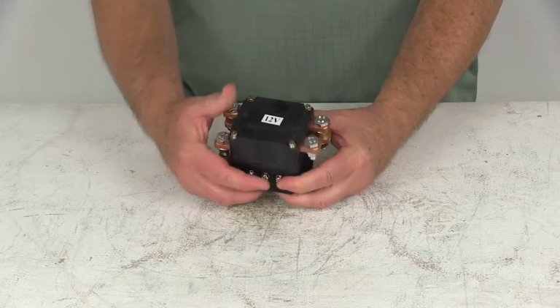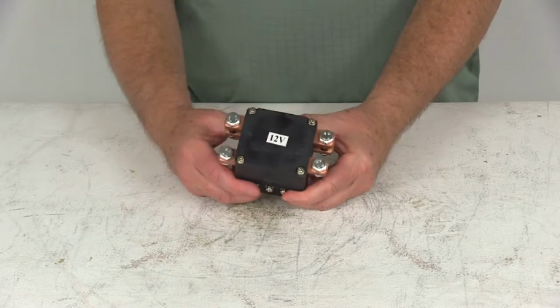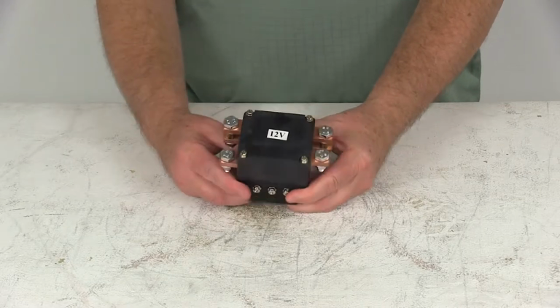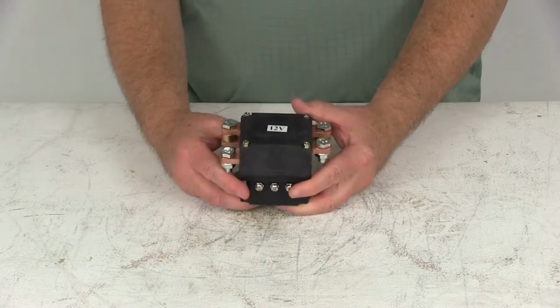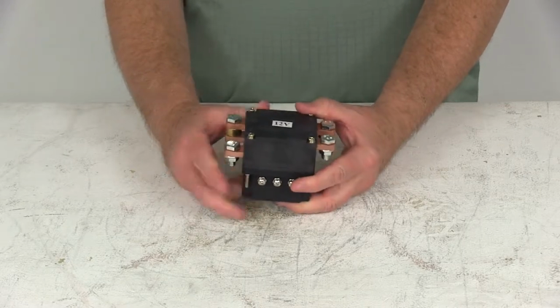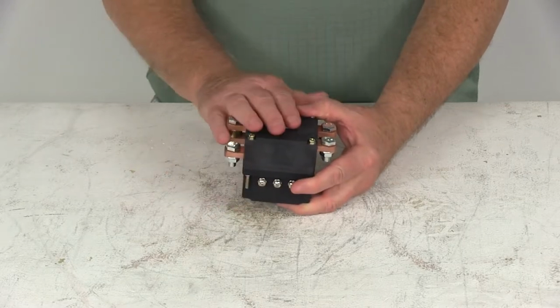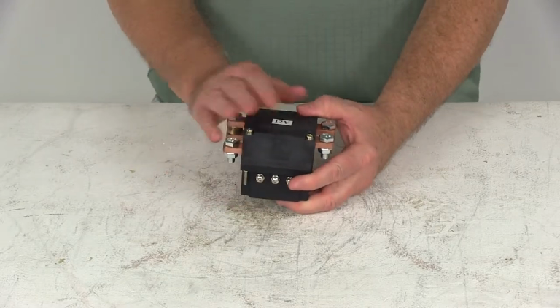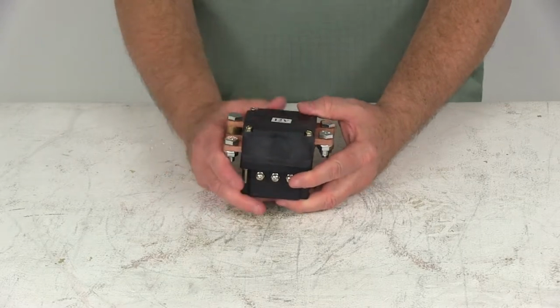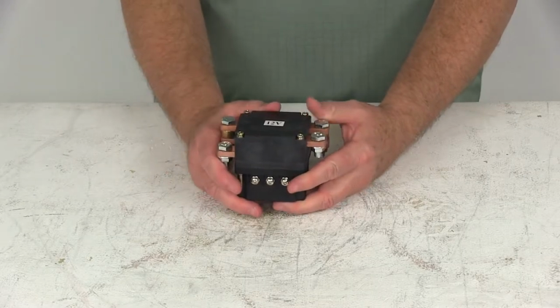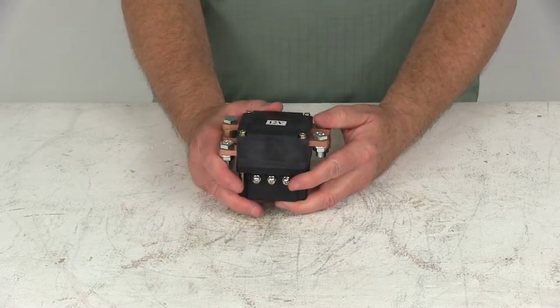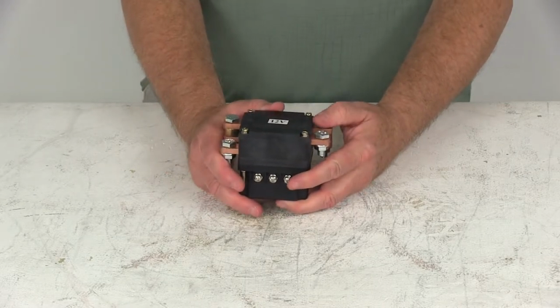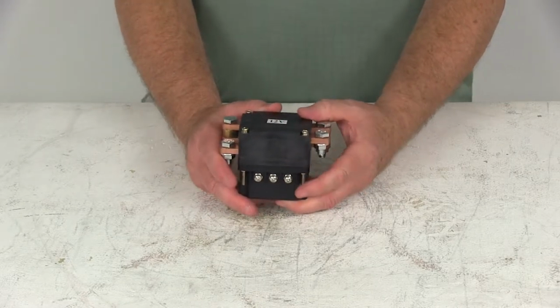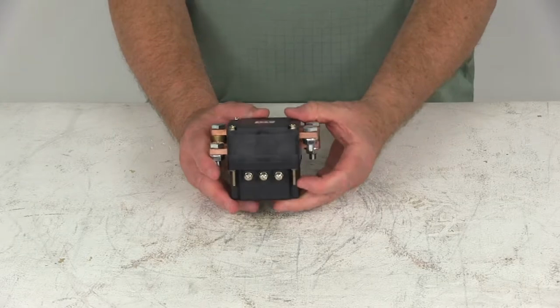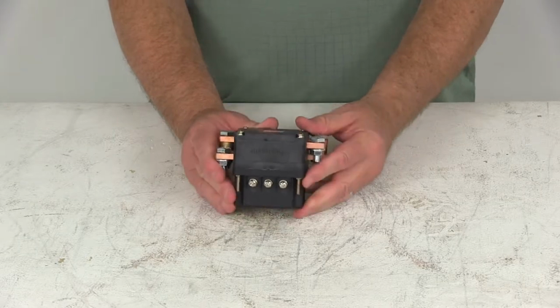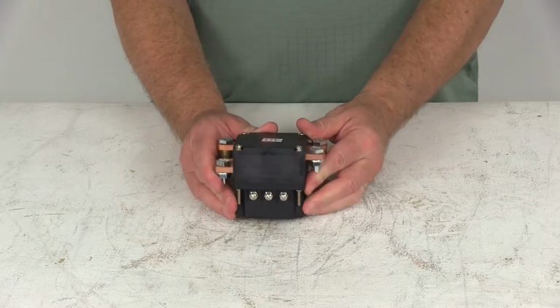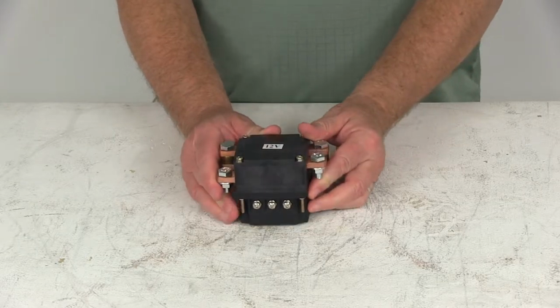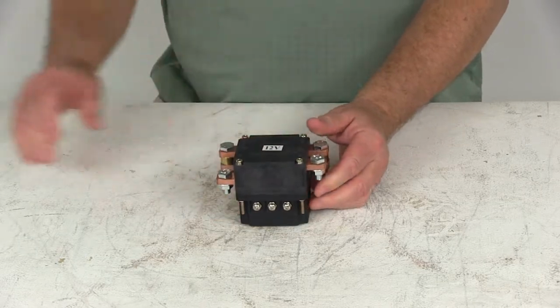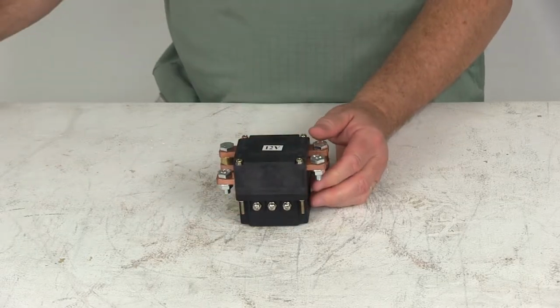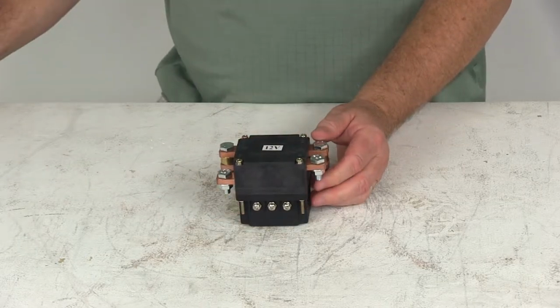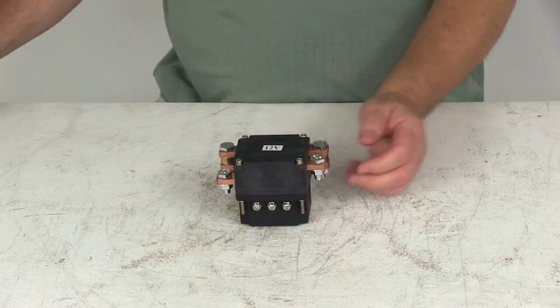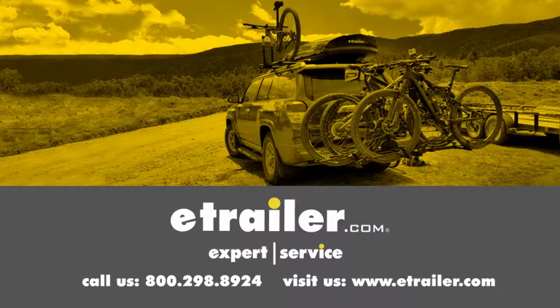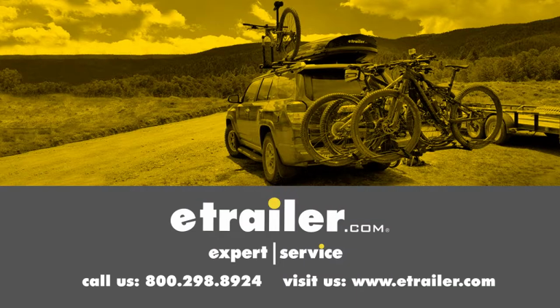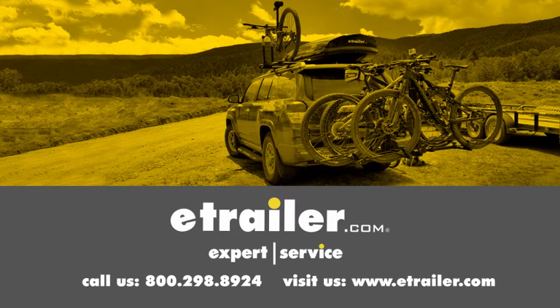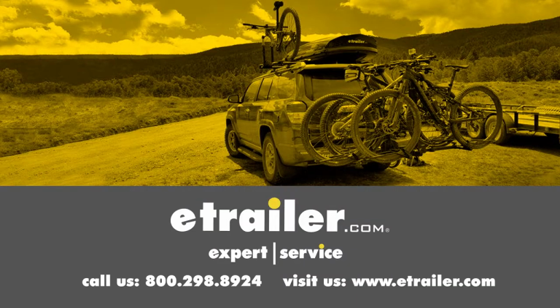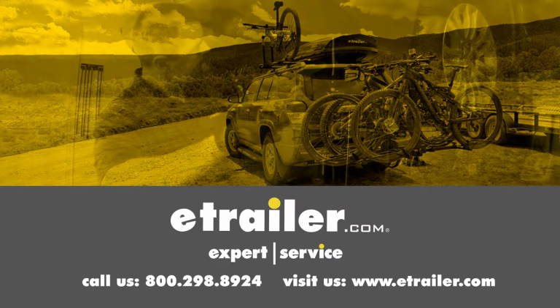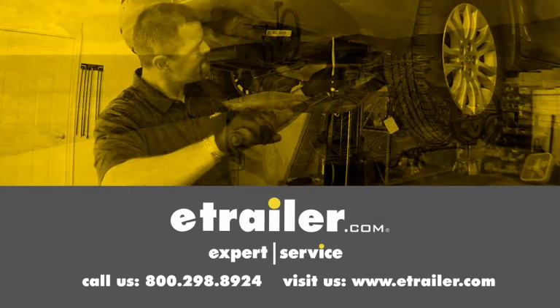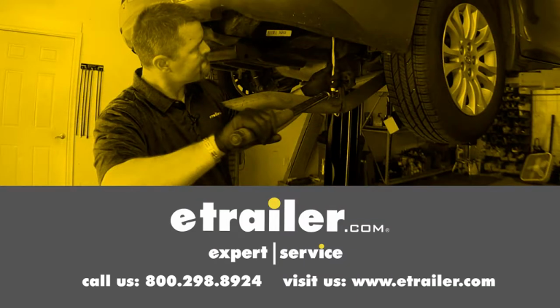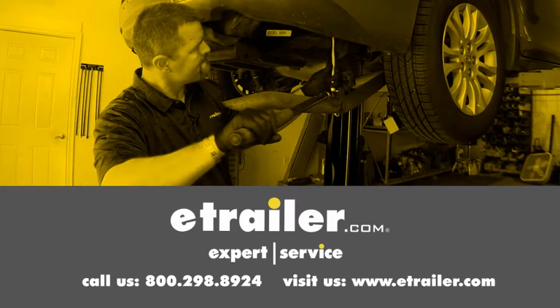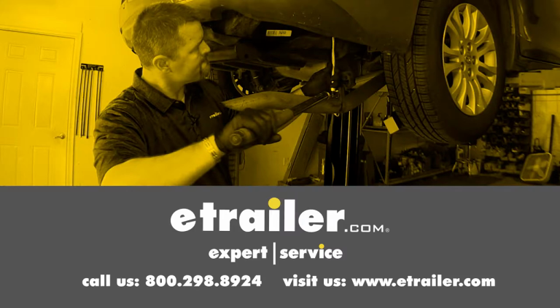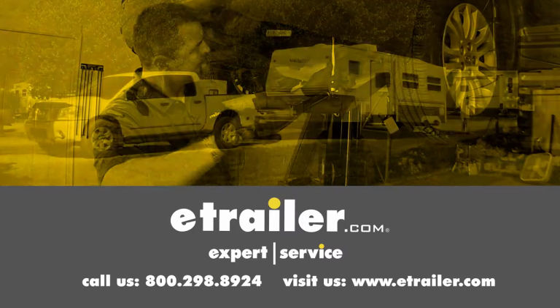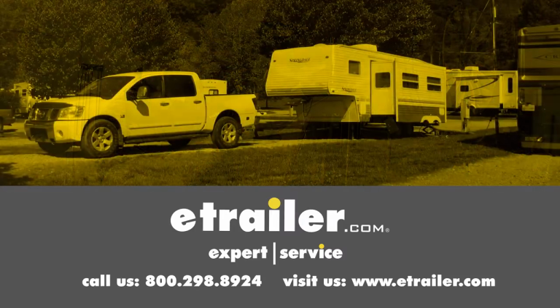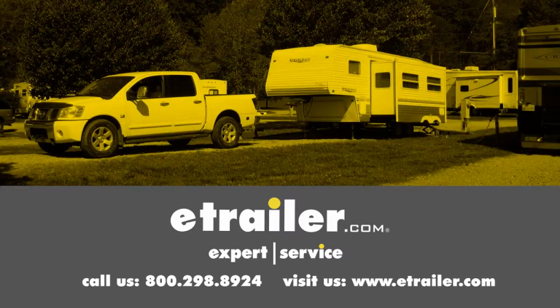That should do it for the review on the Bulldog Heavy Duty 500 Amp Contactor for the Bulldog Winch. Click the link below to shop, learn more, or visit us at eTrailer.com.